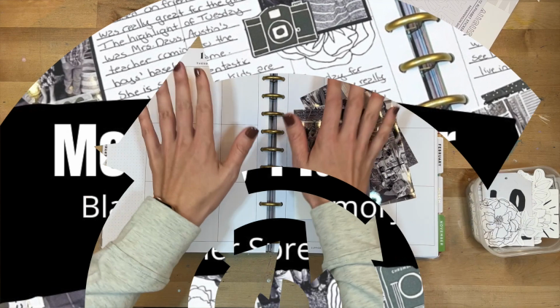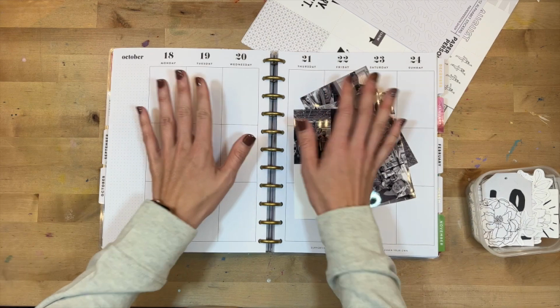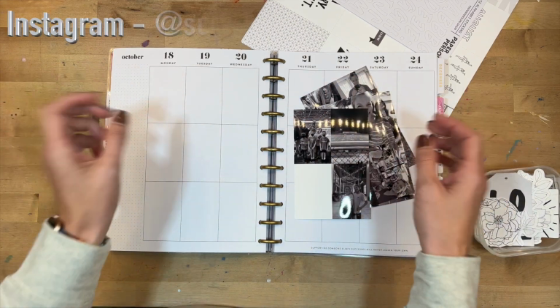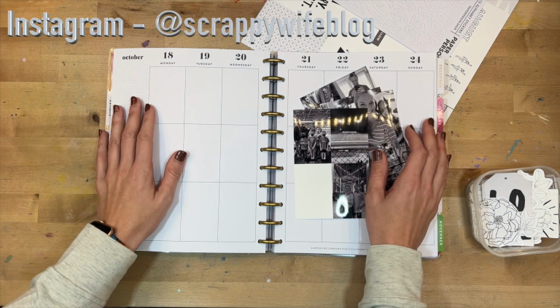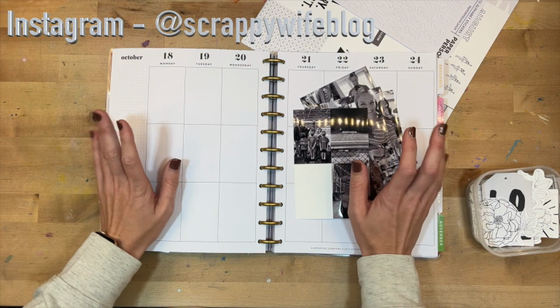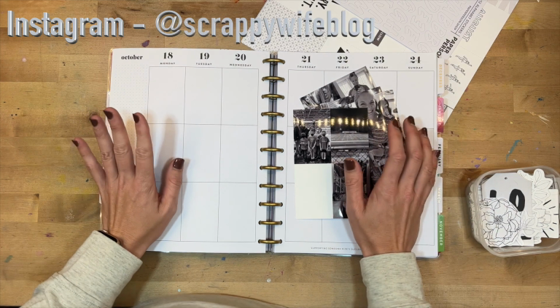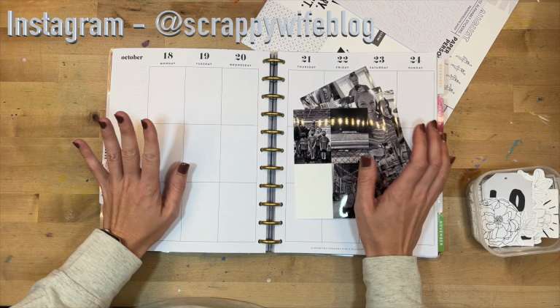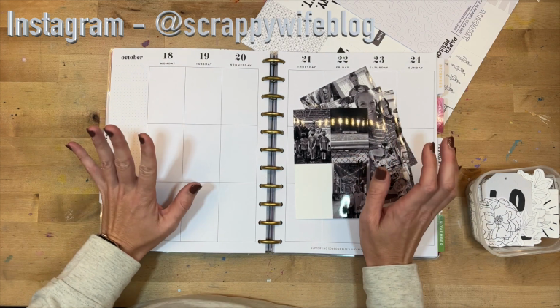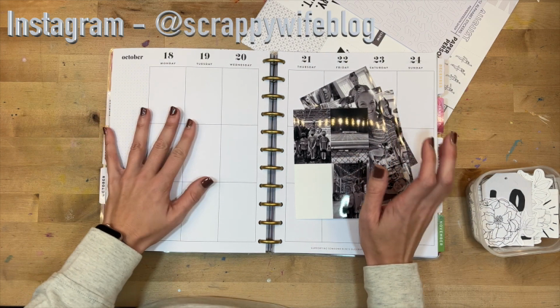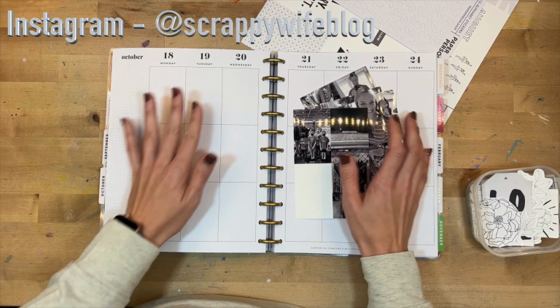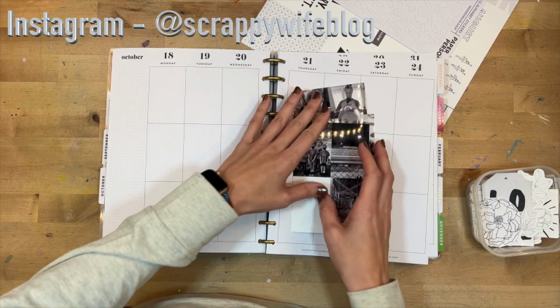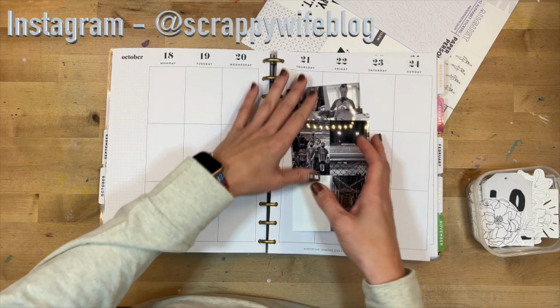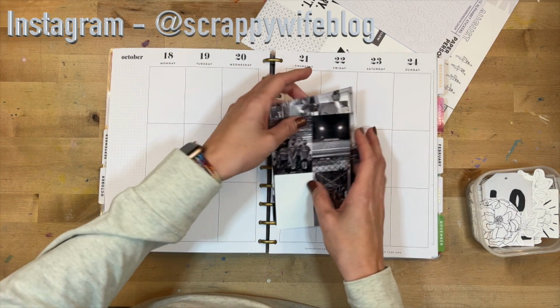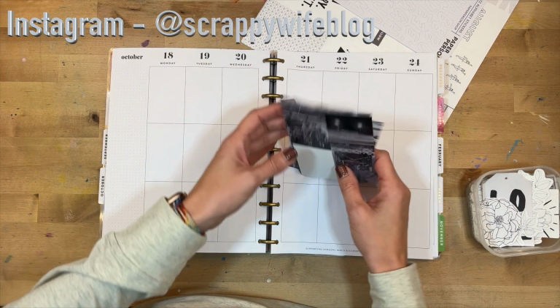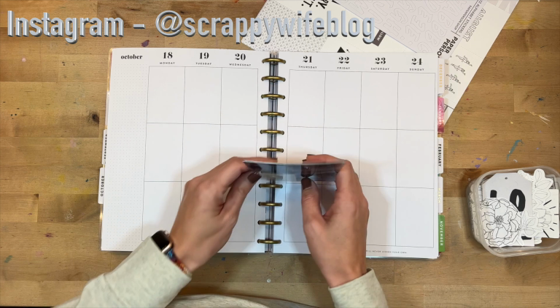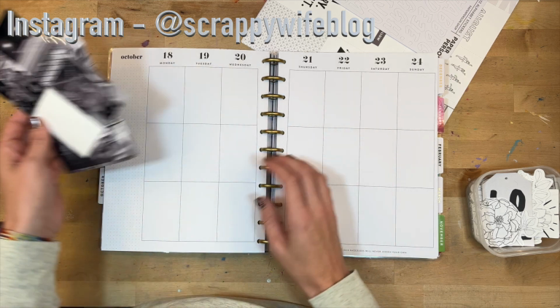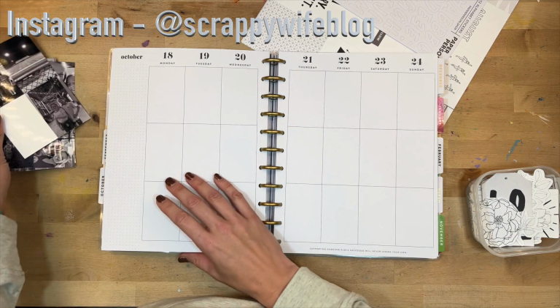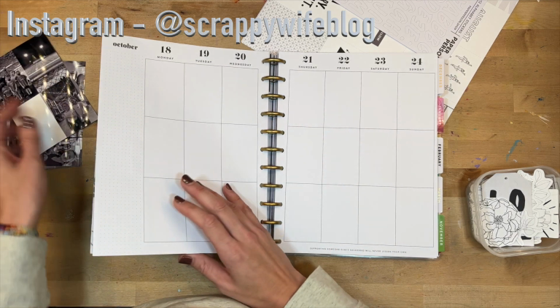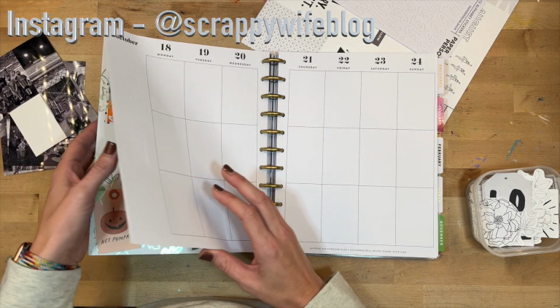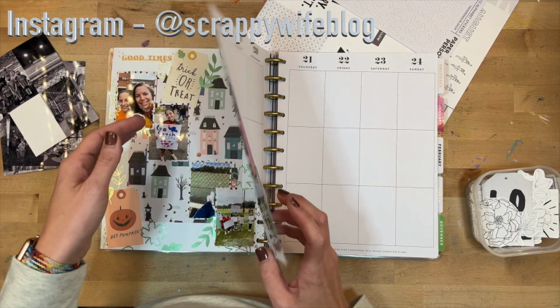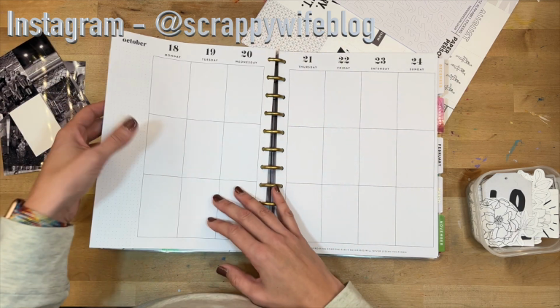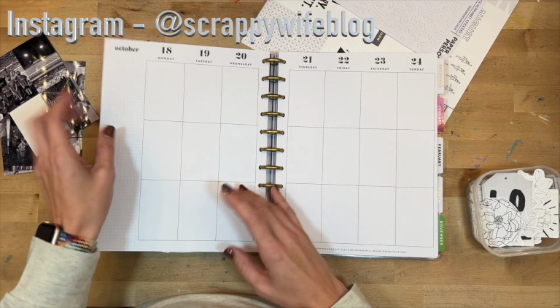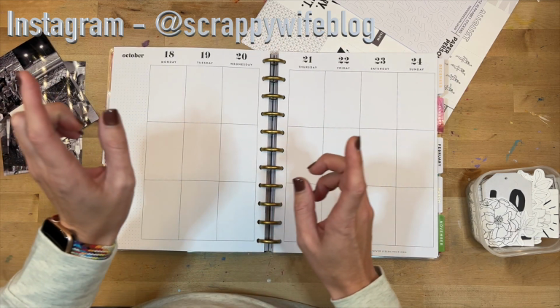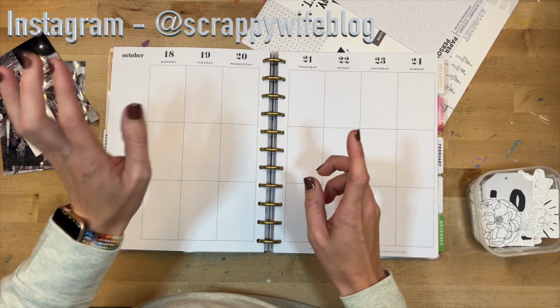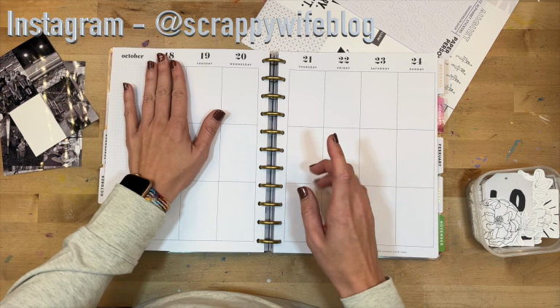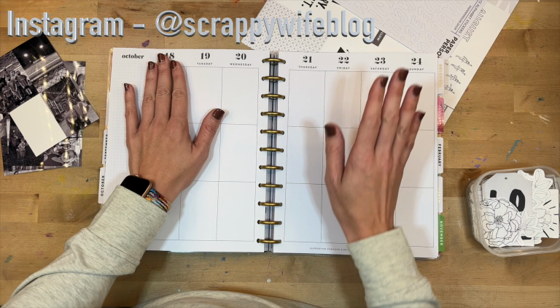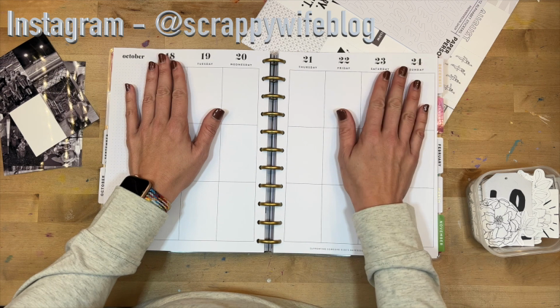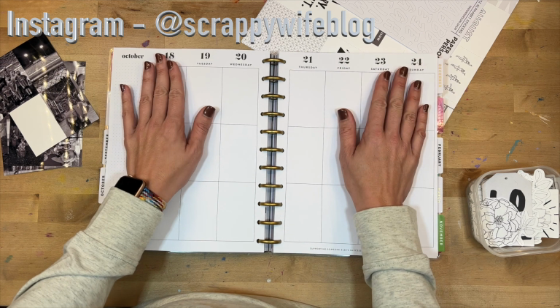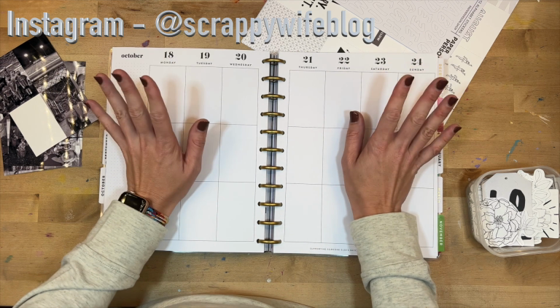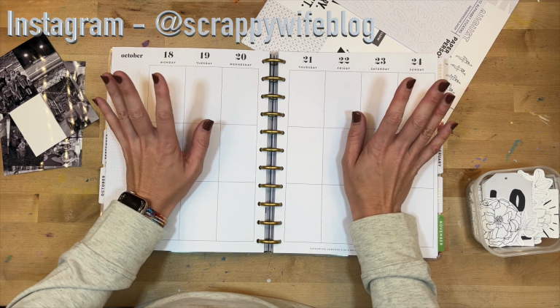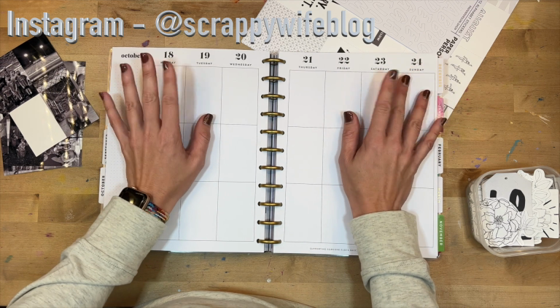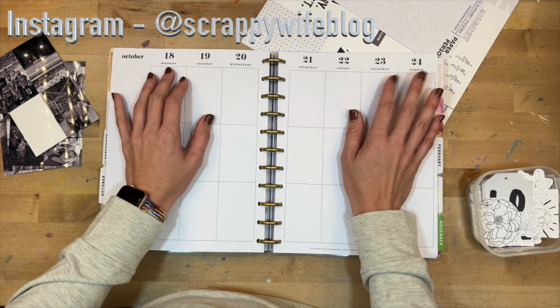Hey y'all, I'm Elisa, the scrappy wife behind scrappywife.com, and today I have a memory planning process video for you. I am working through the week of October 18th through the 24th, and this week I'm going to do something a little bit different.